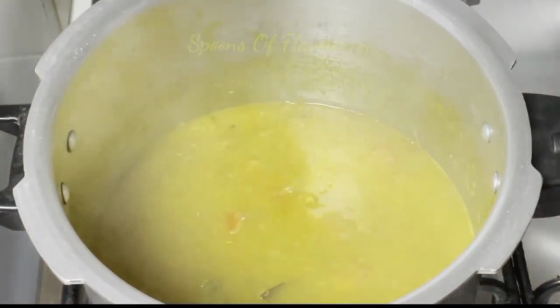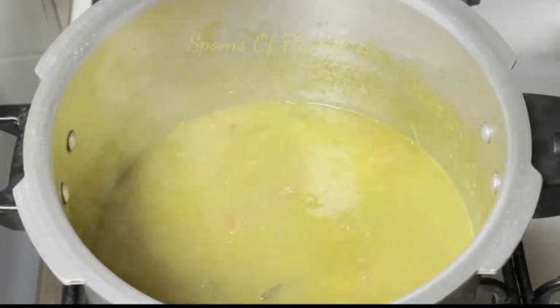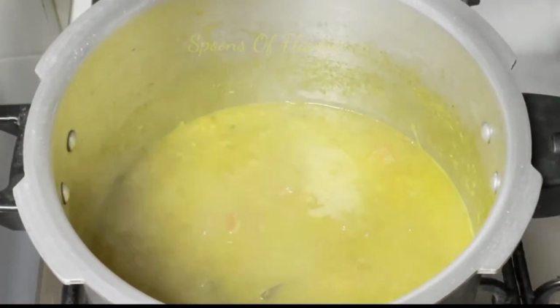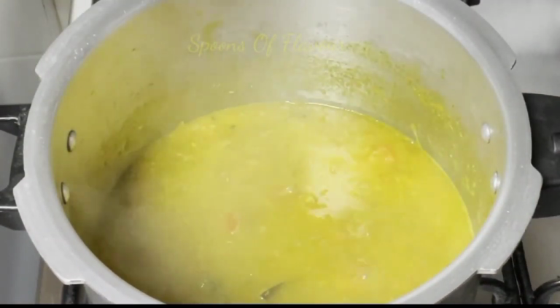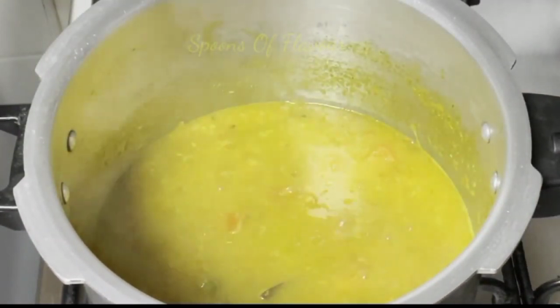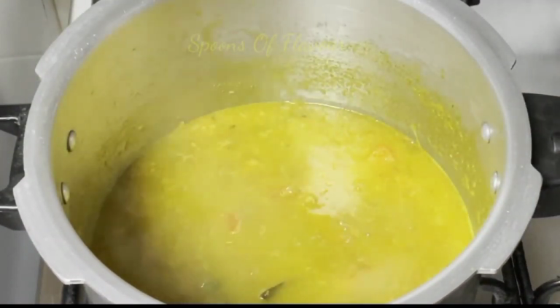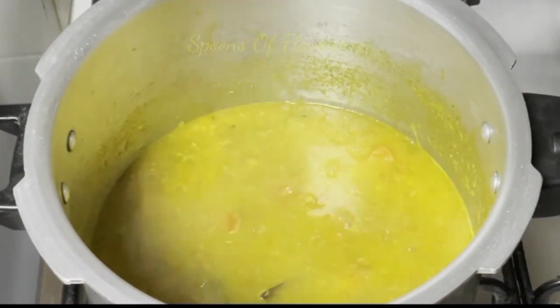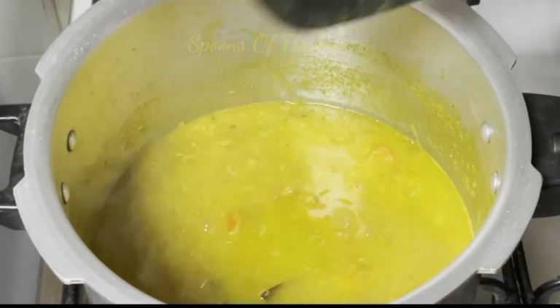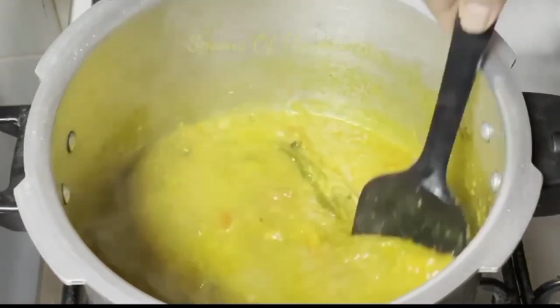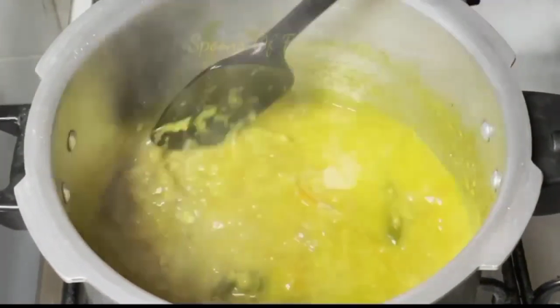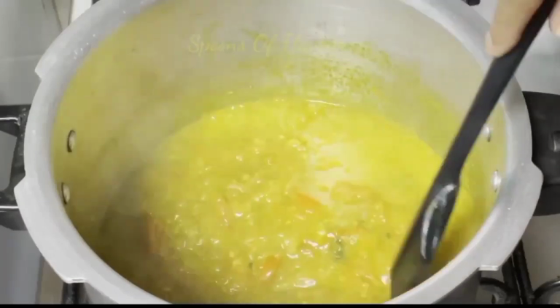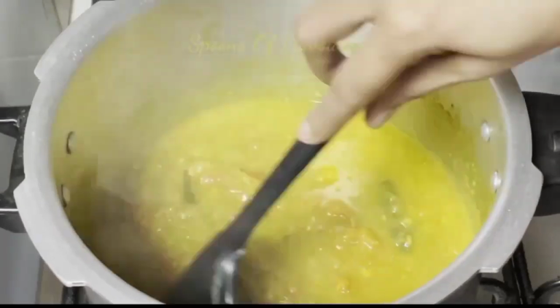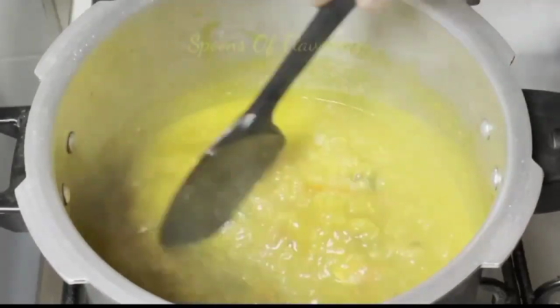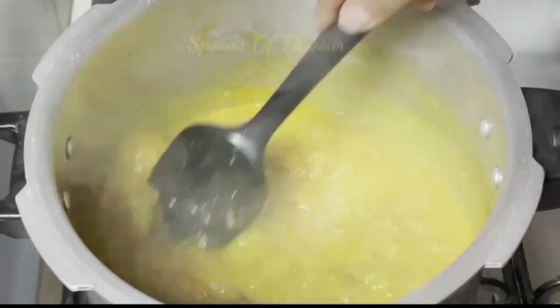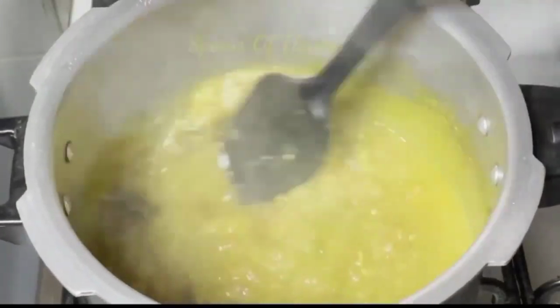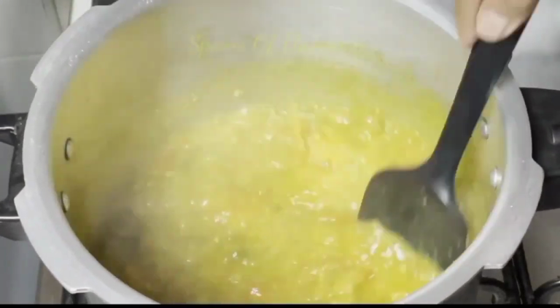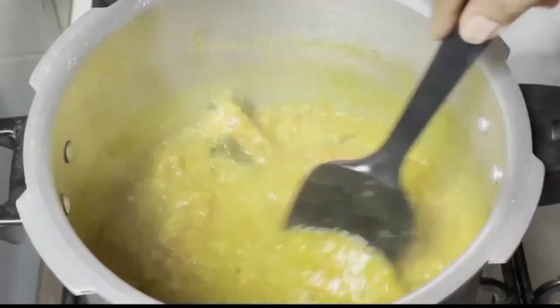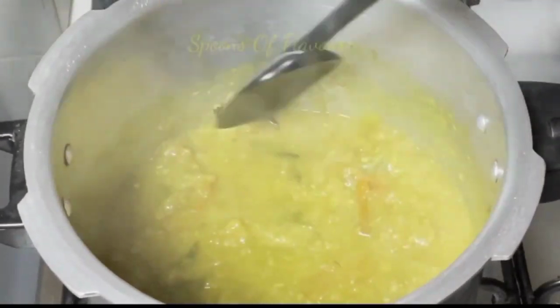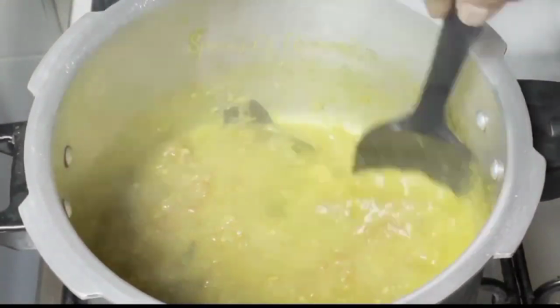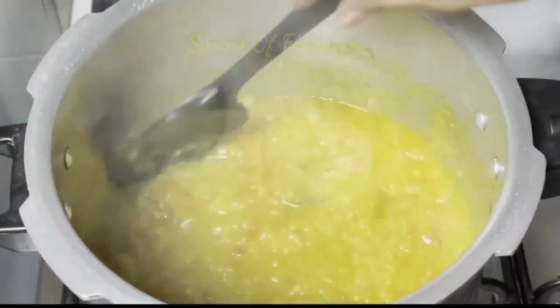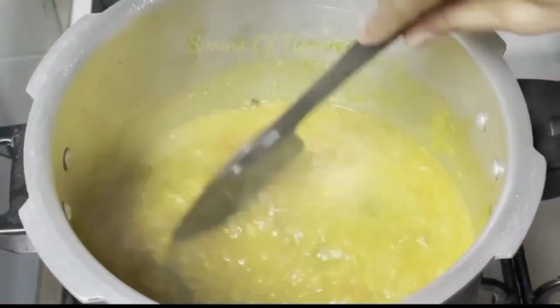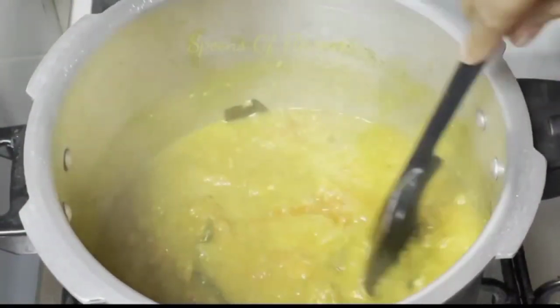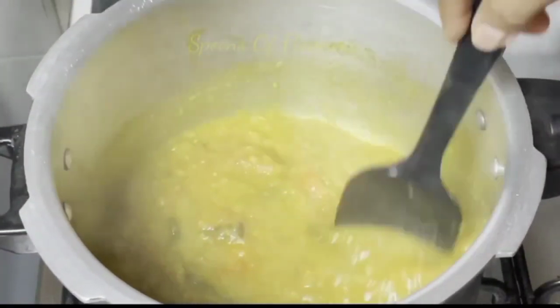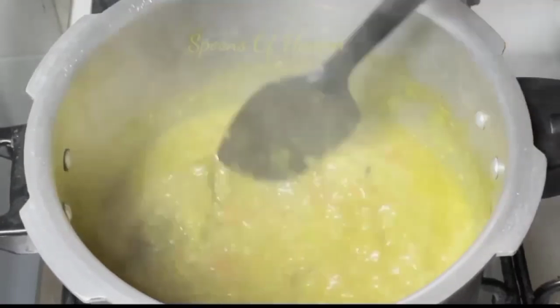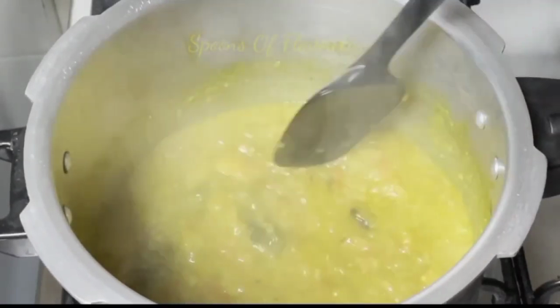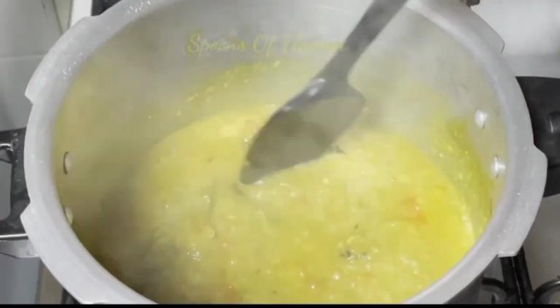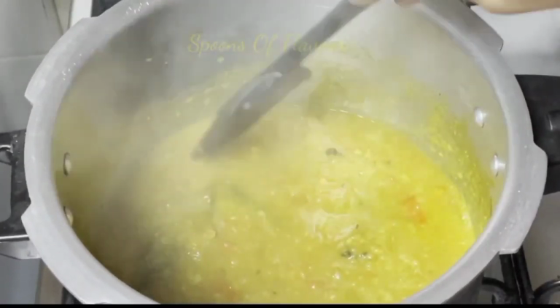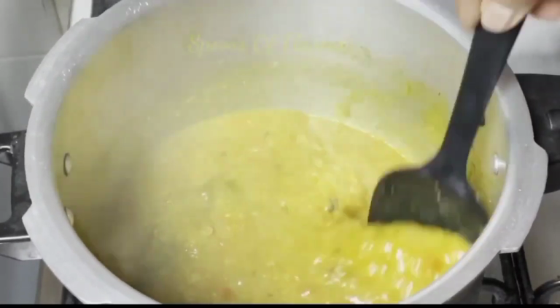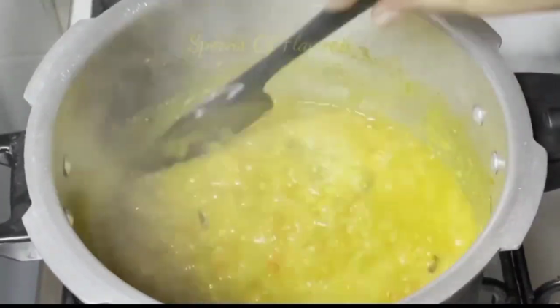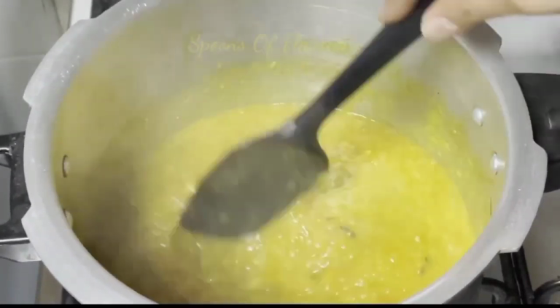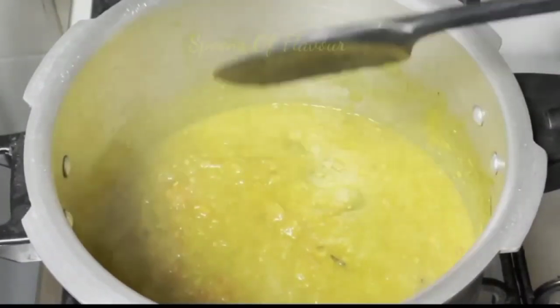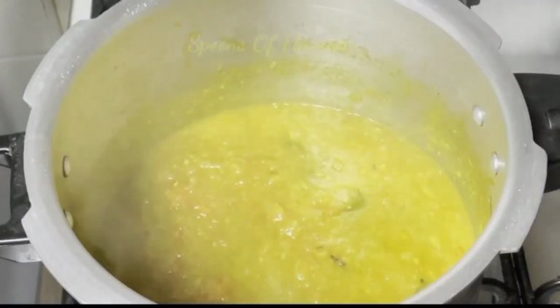Now we will put the dough in the bowl. We have started to pull the dough in it. I am ready for this cookery.